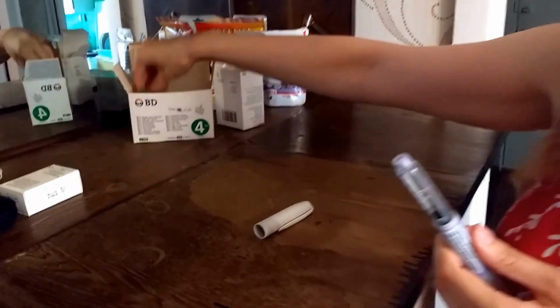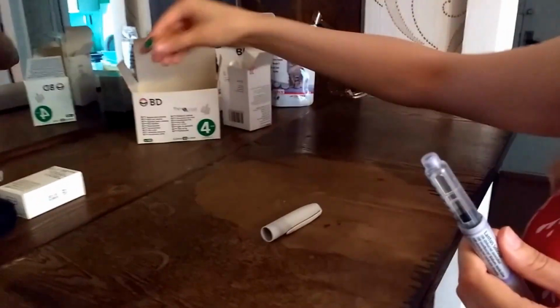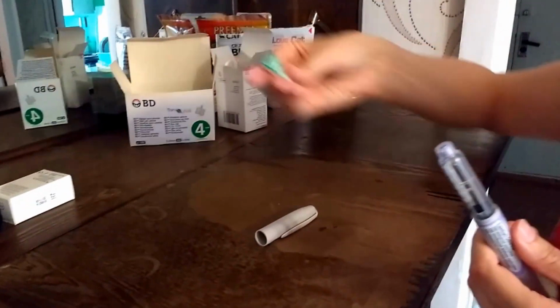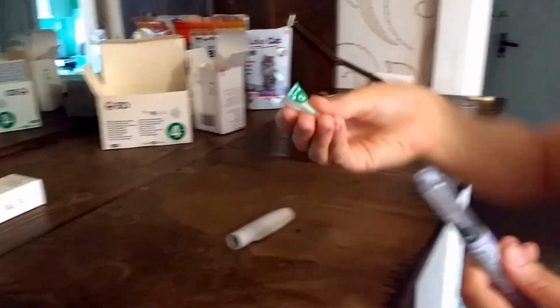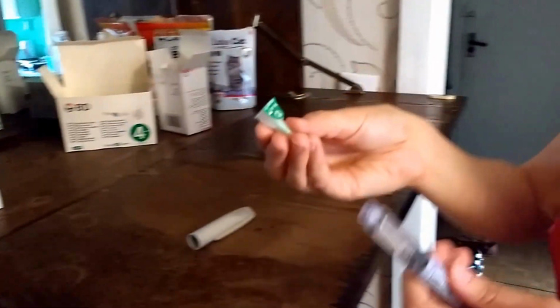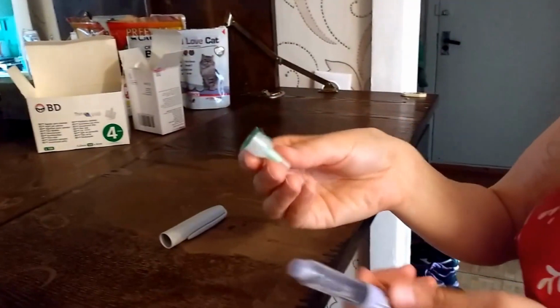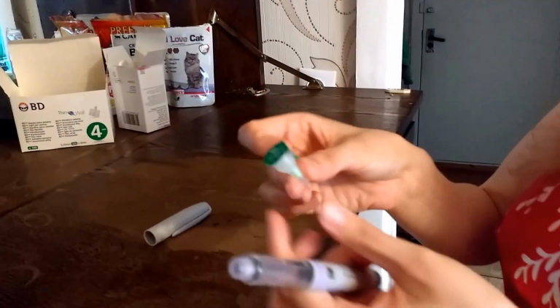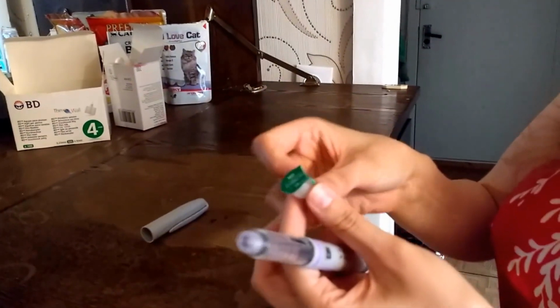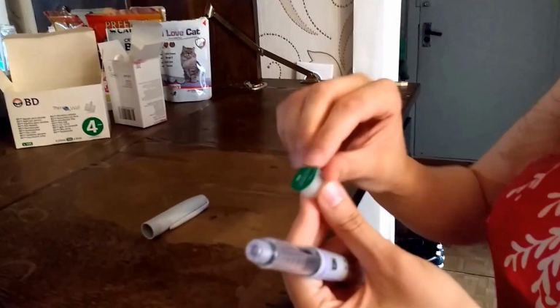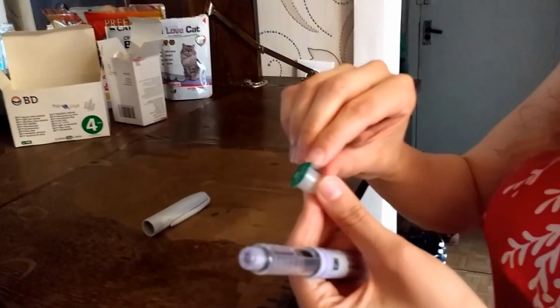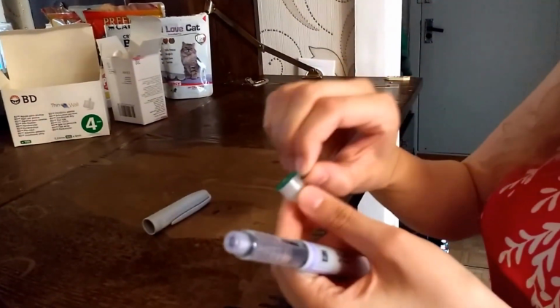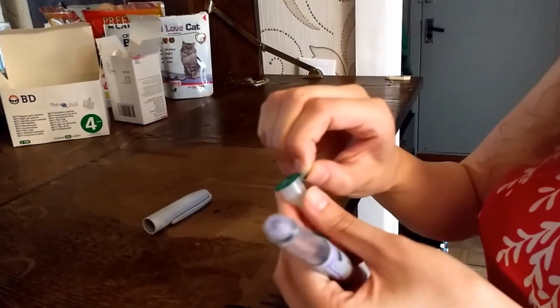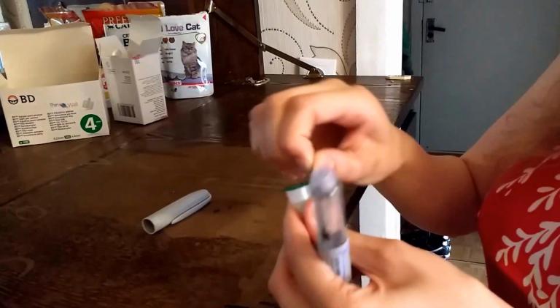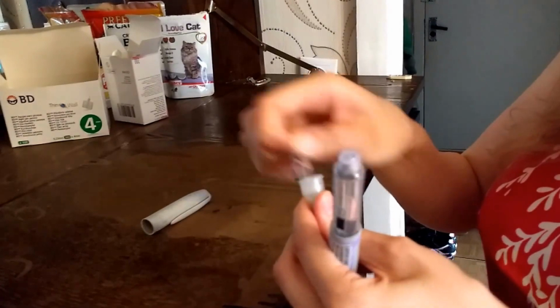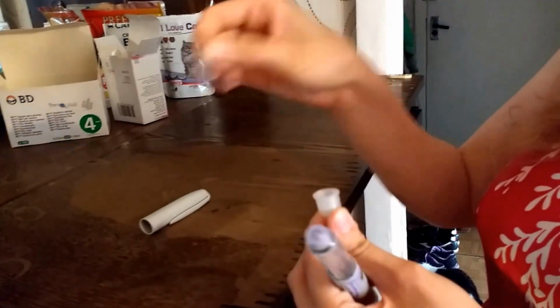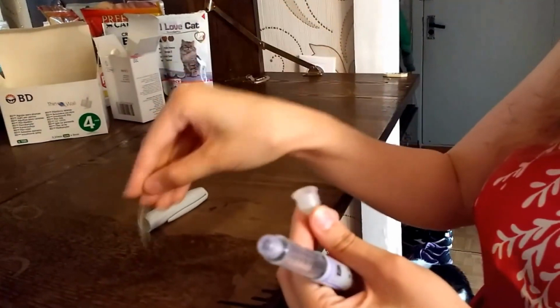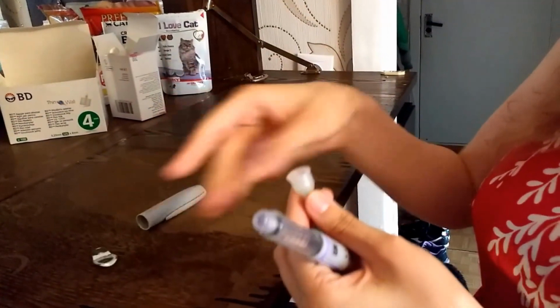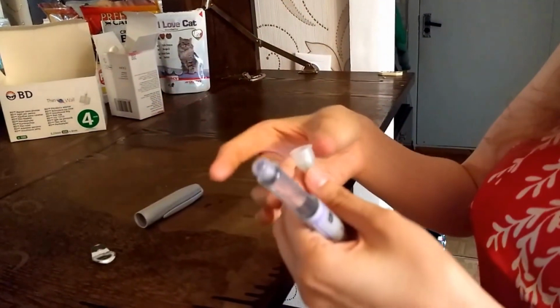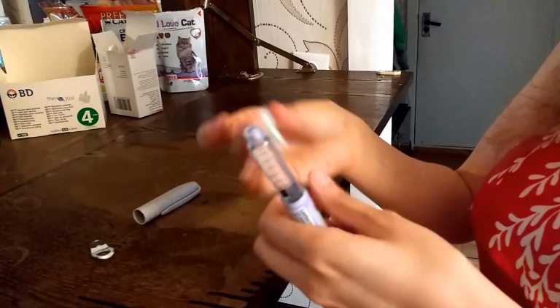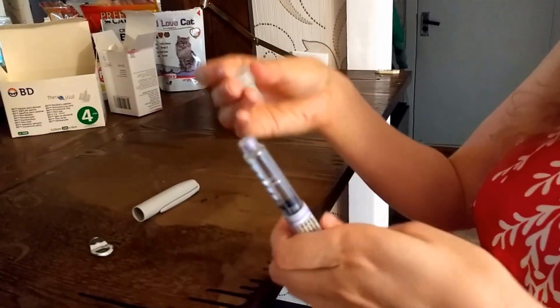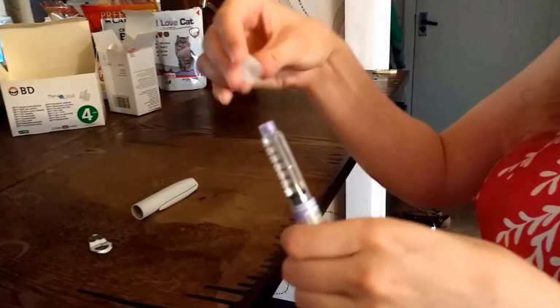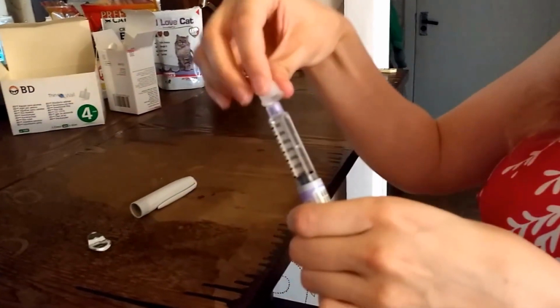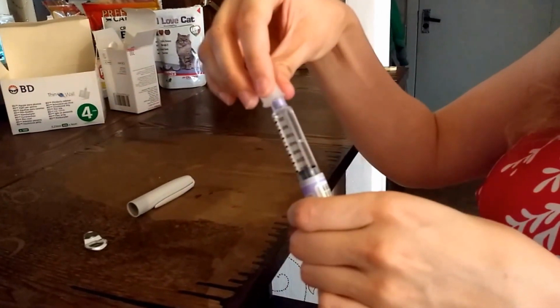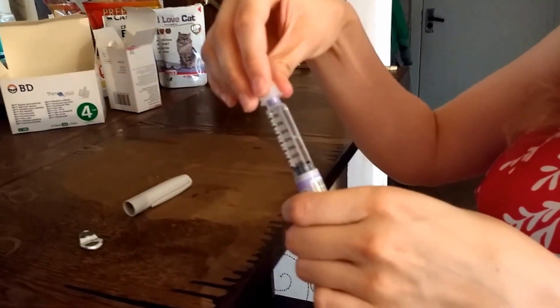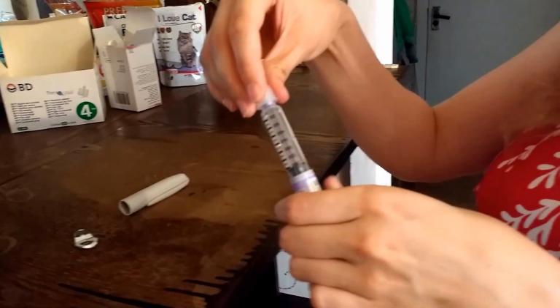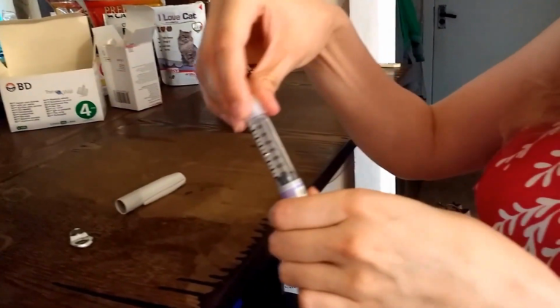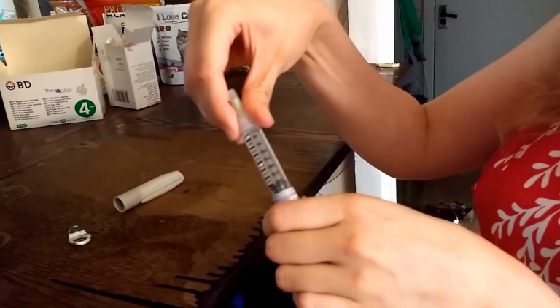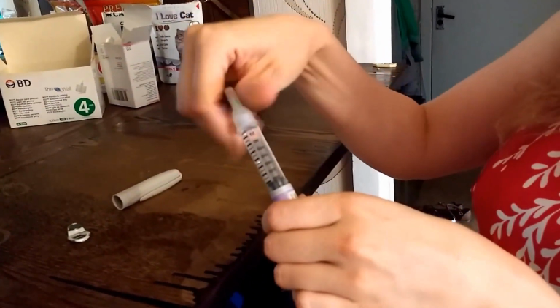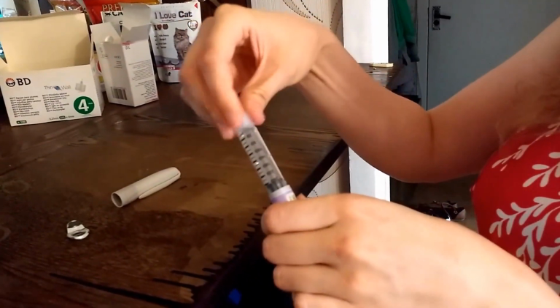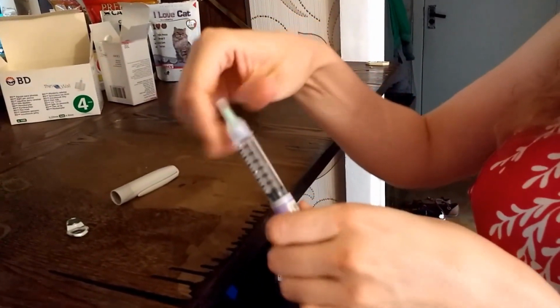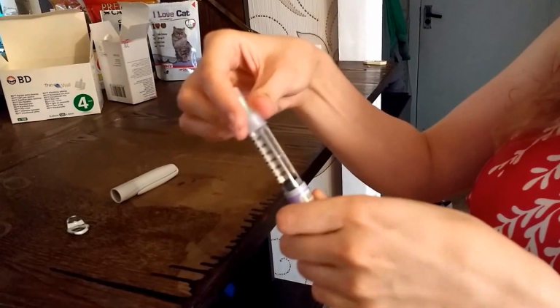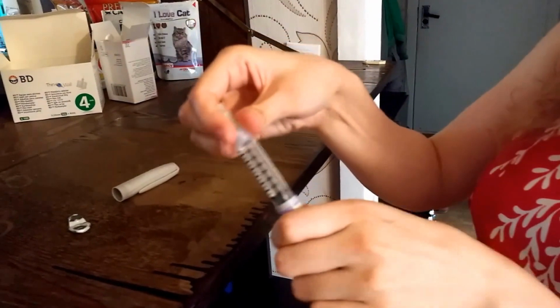Take one pen needle. Take the green bit off, then put it directly on the pen and close it.